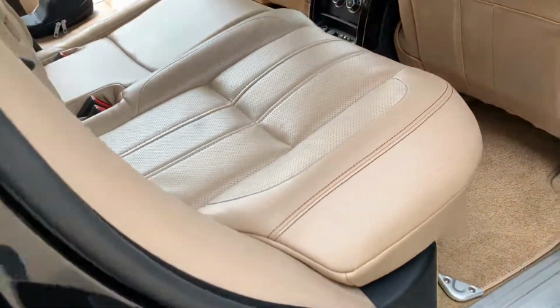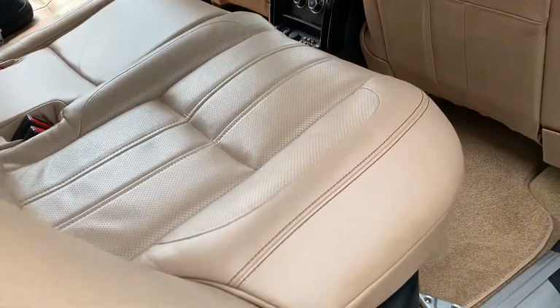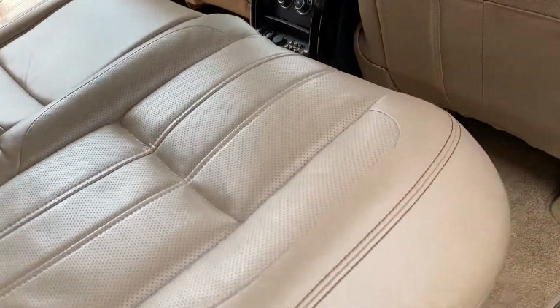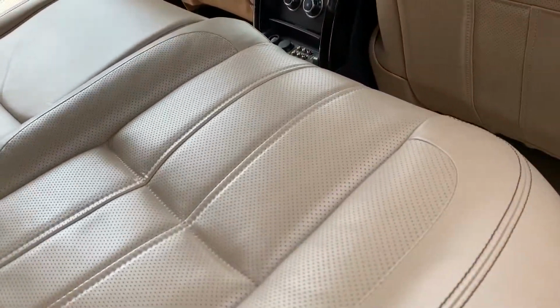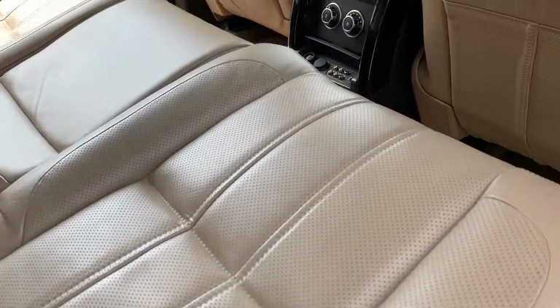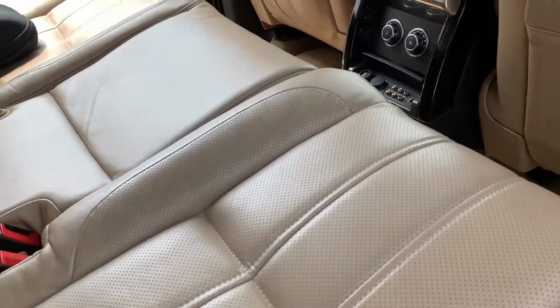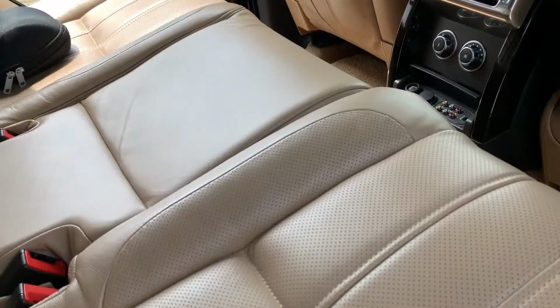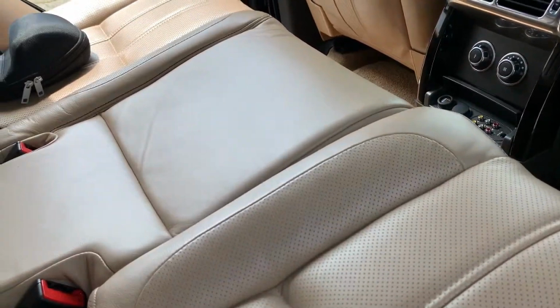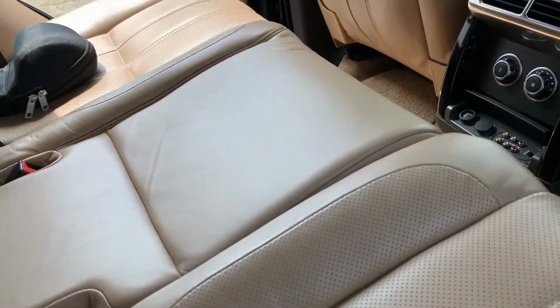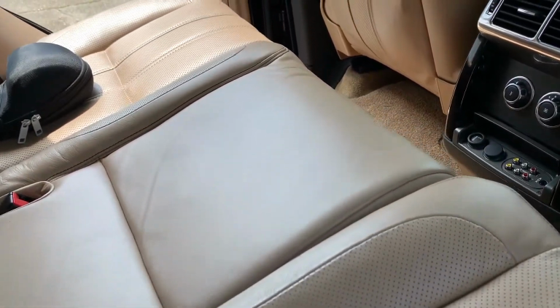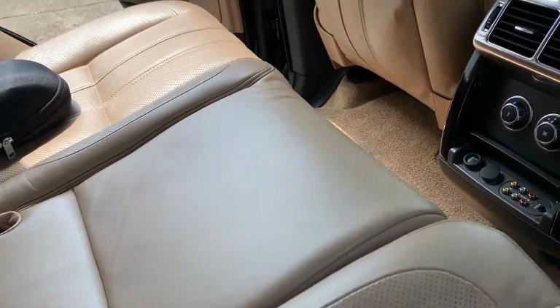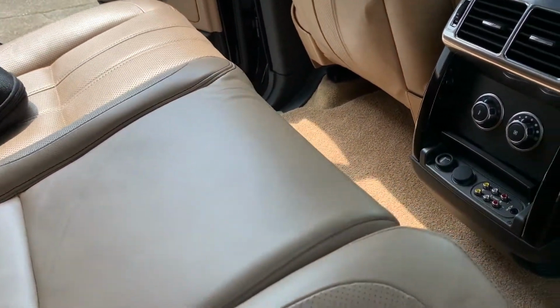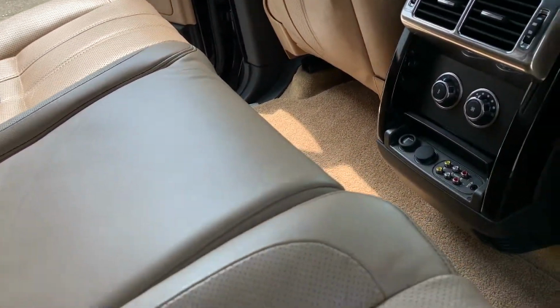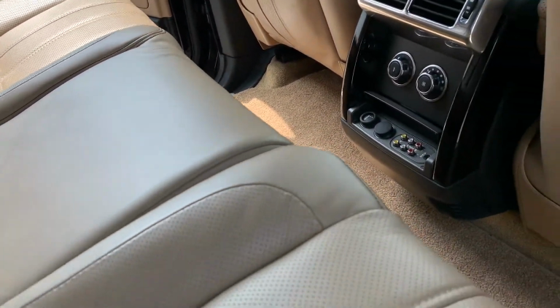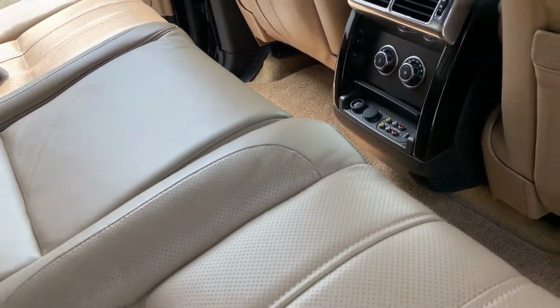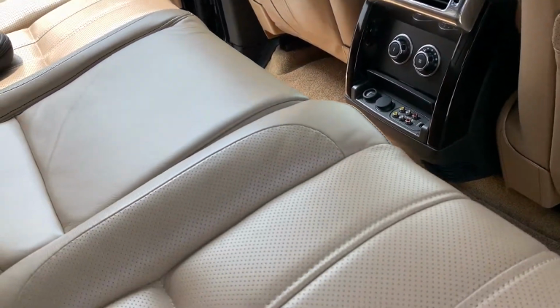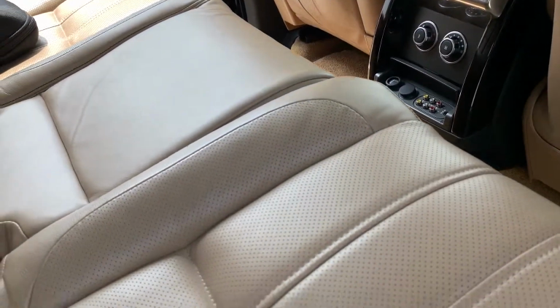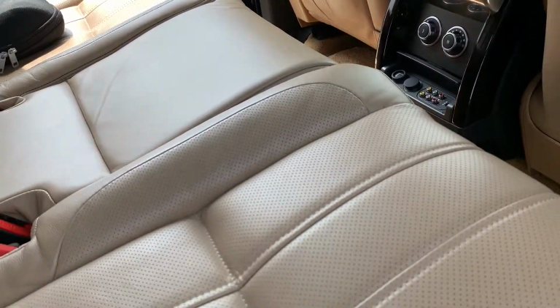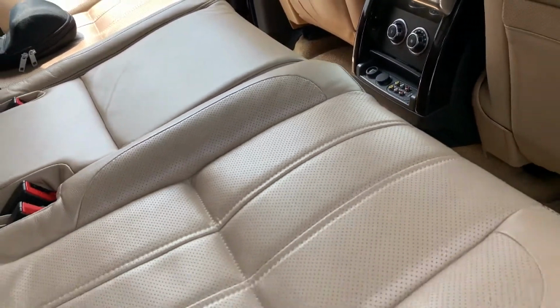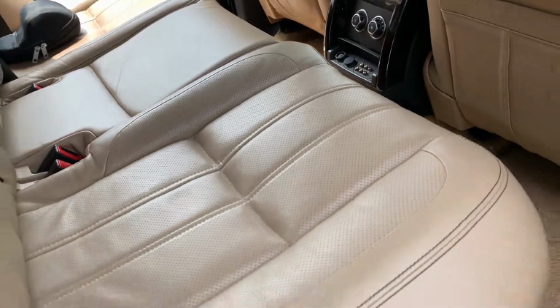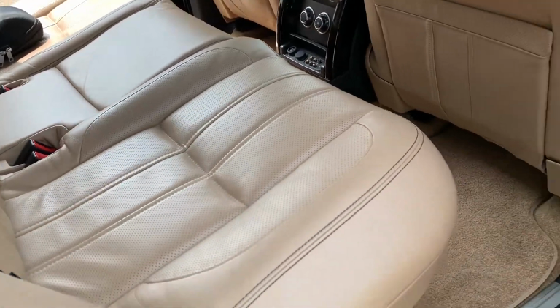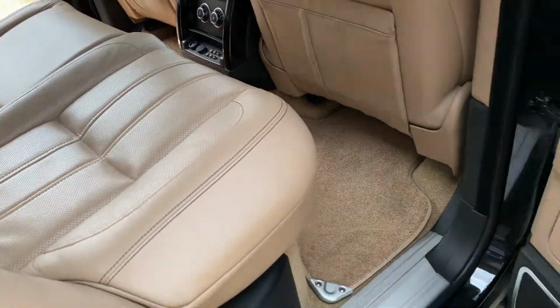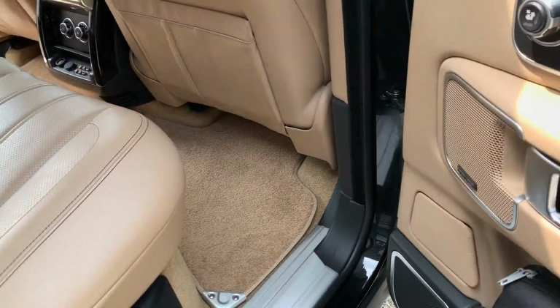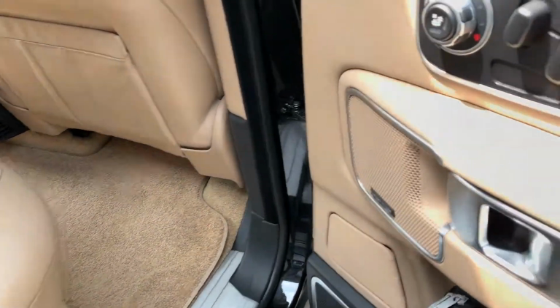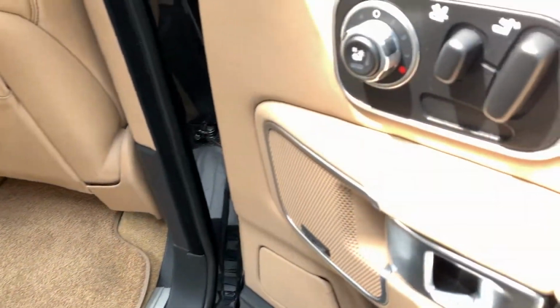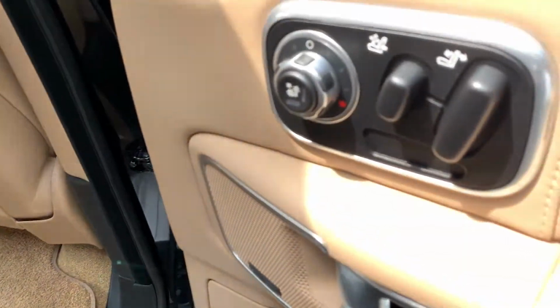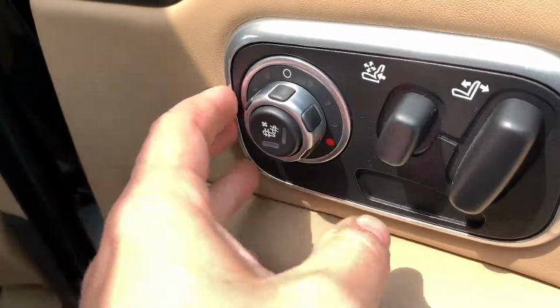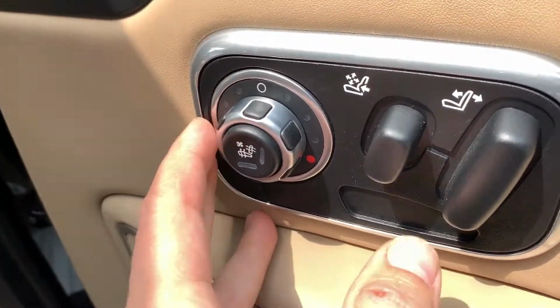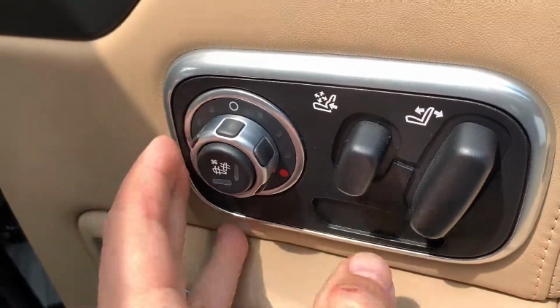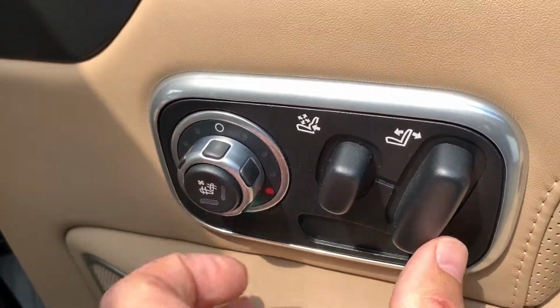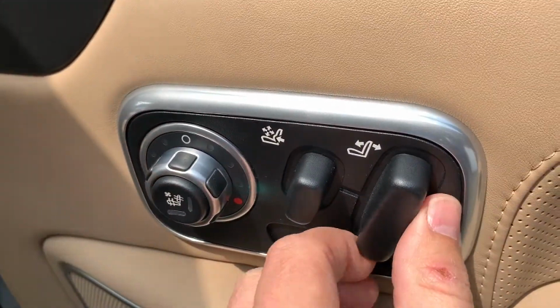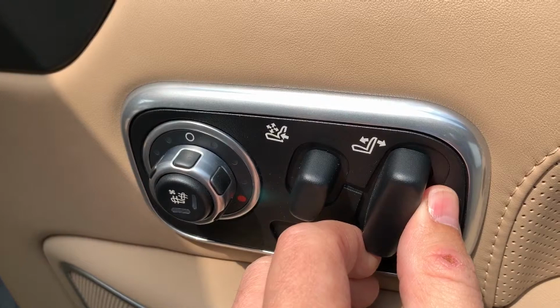The interior is immaculately clean and spotless throughout — no signs of any rips or tears anywhere in the seats. The rear seats are heated and cooled and fully adjustable.